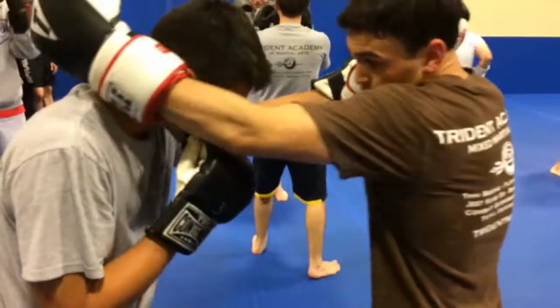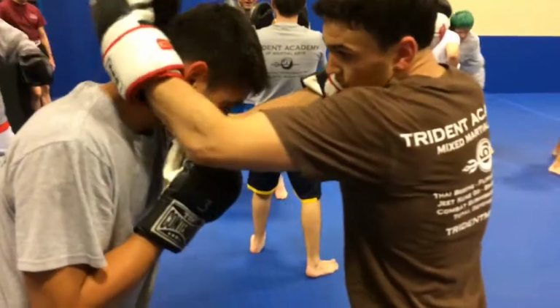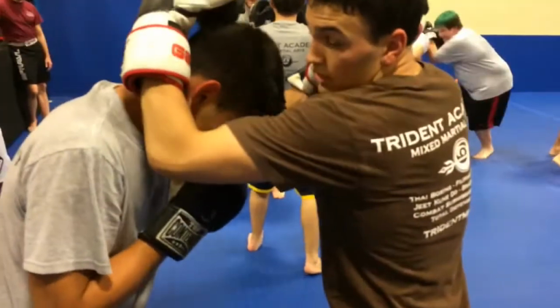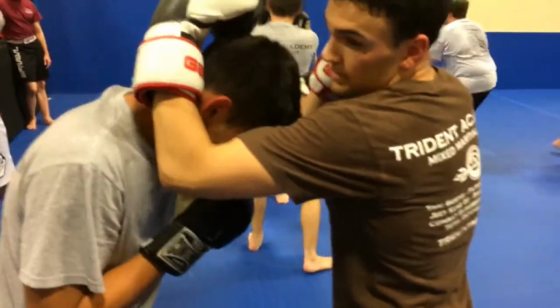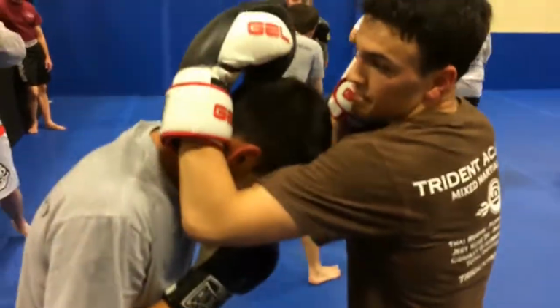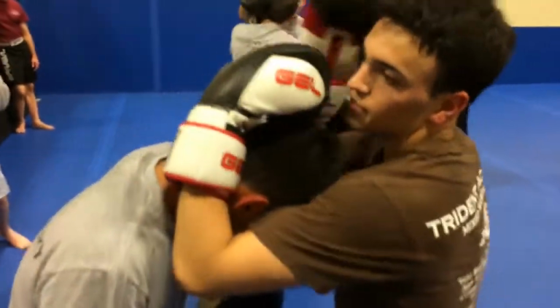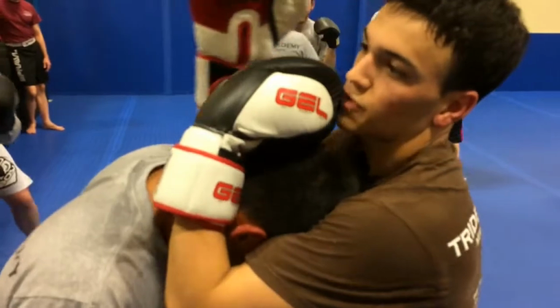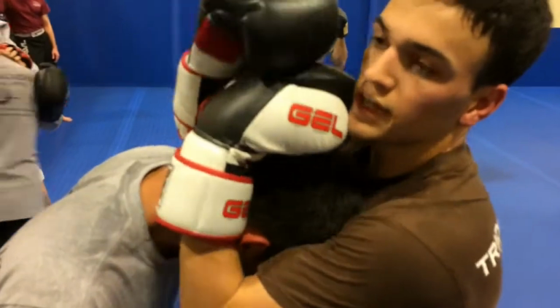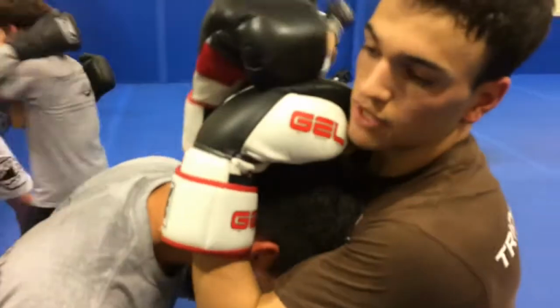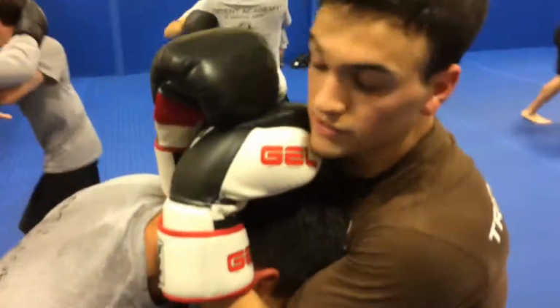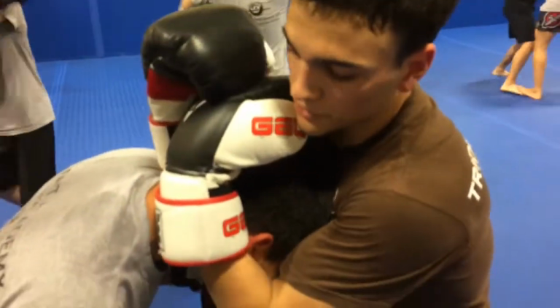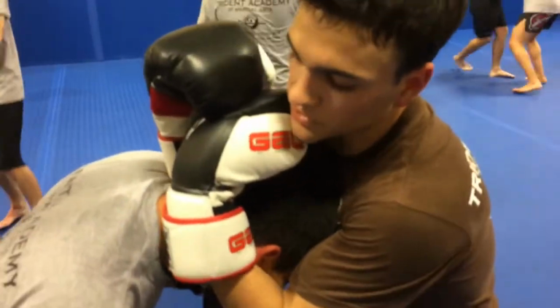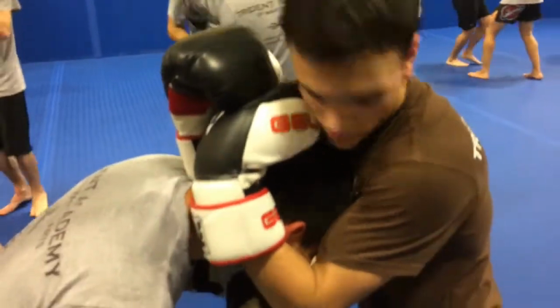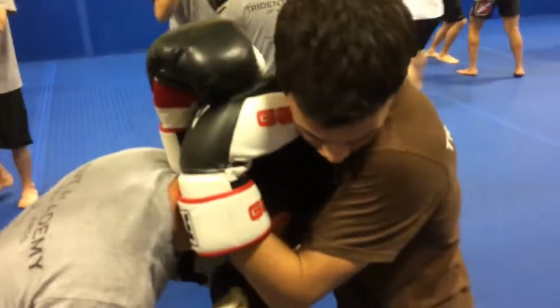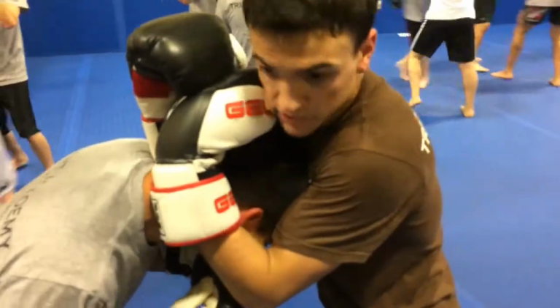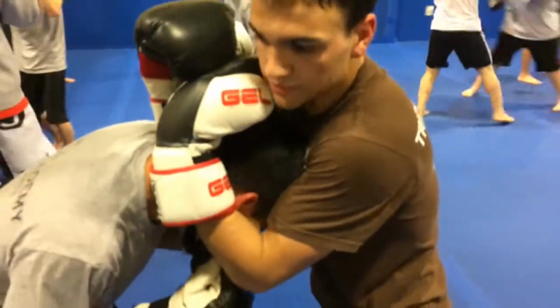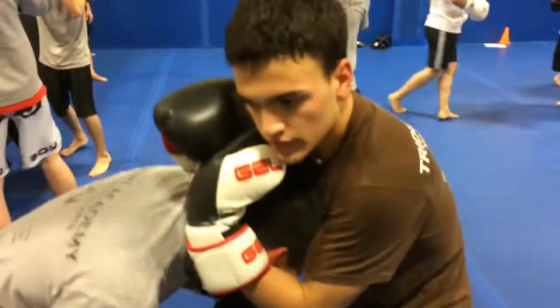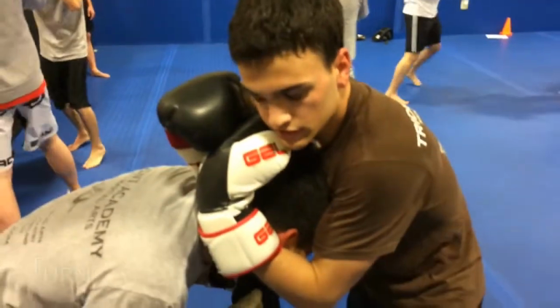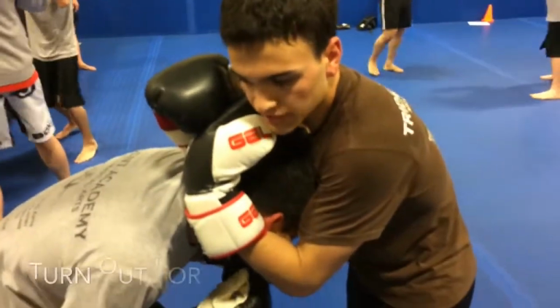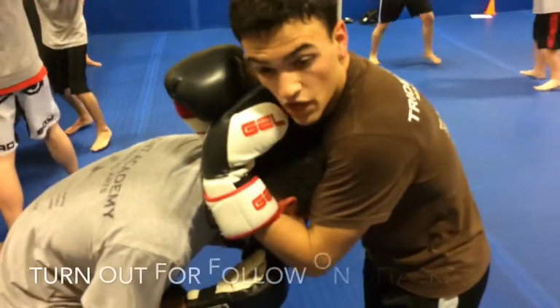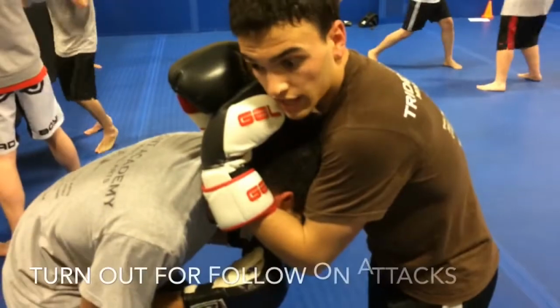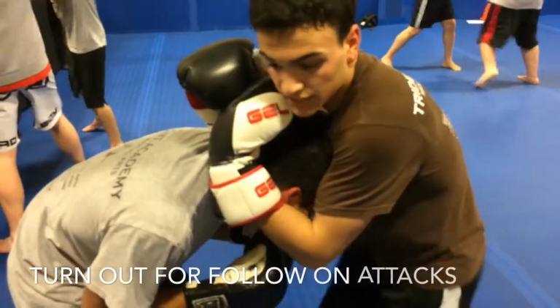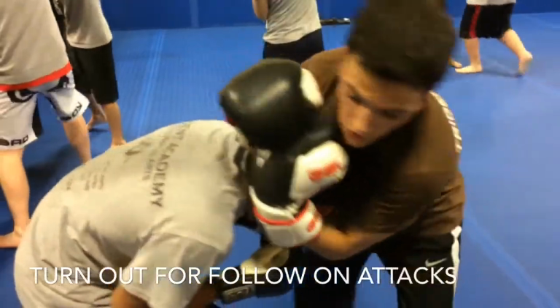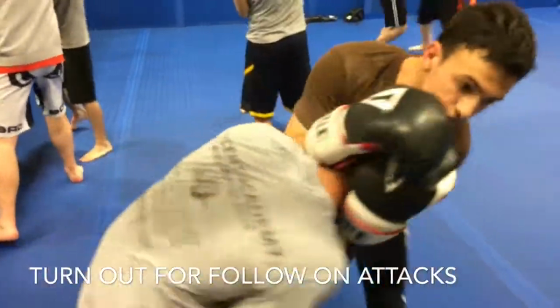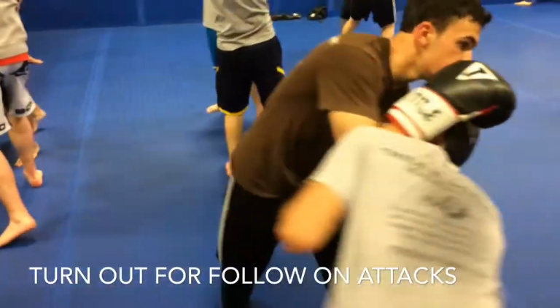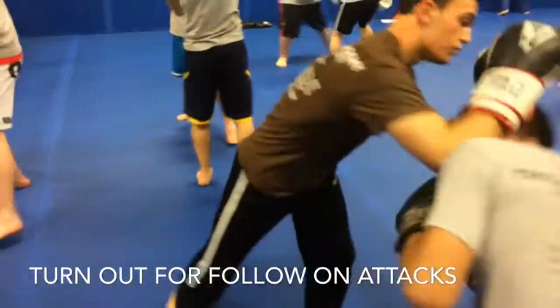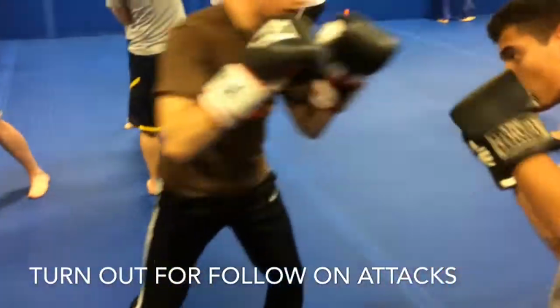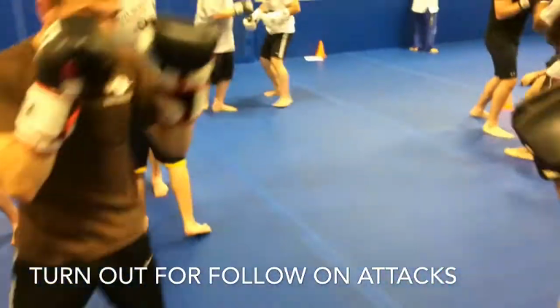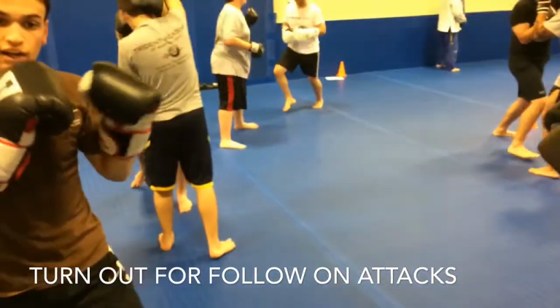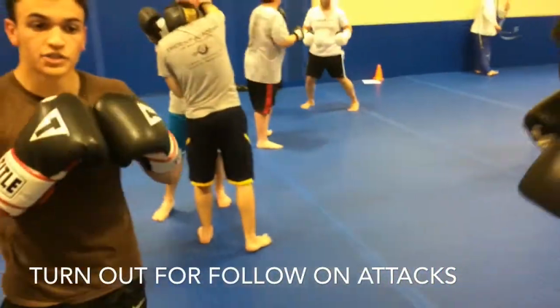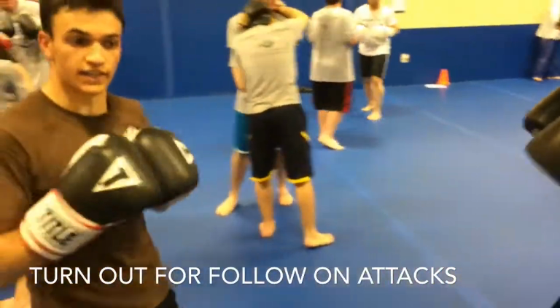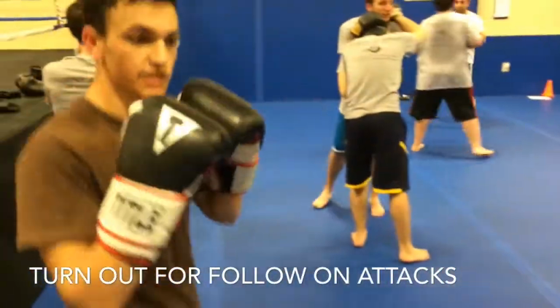Straight through. Grab the top of the neck, the crown, double up your hands. Clinch your elbows together, cinch them down, and after that you're going to turn them out, push them out, get out of range, and then the other side's going to go.